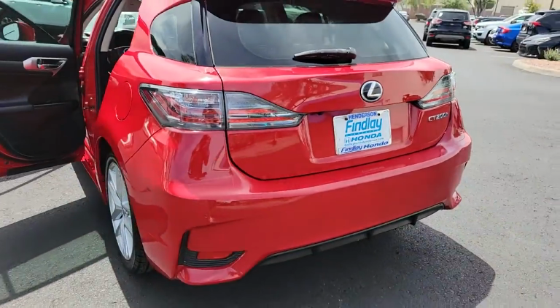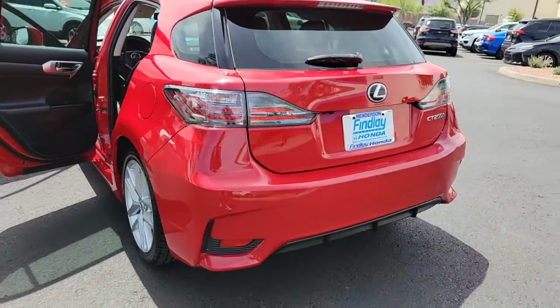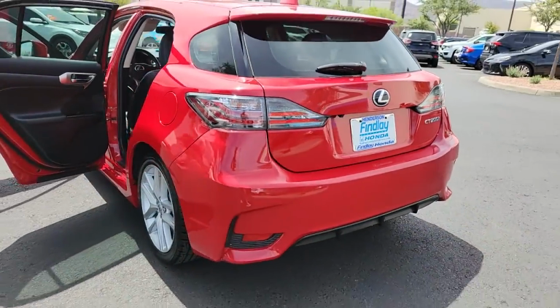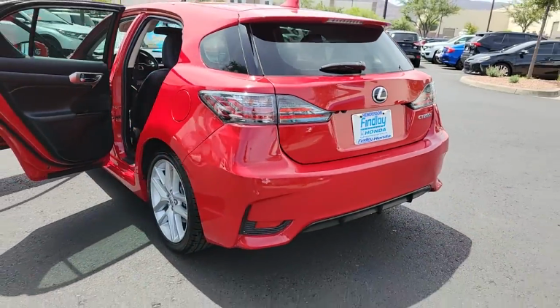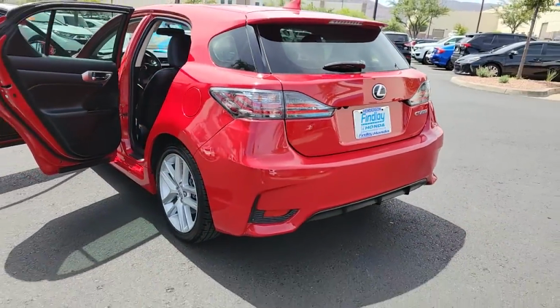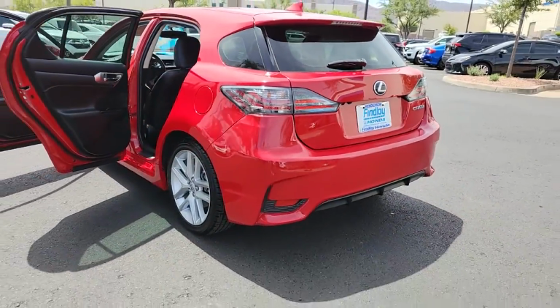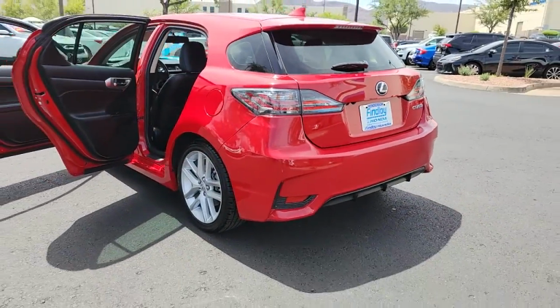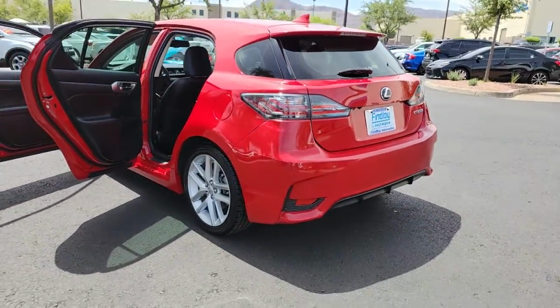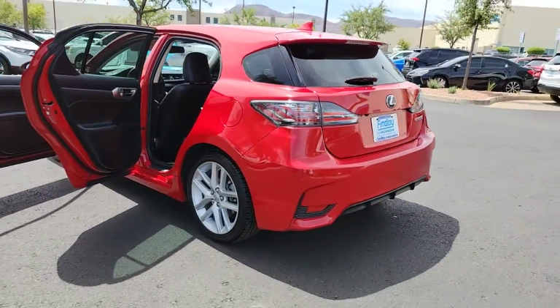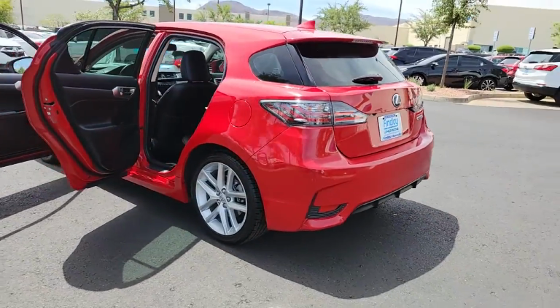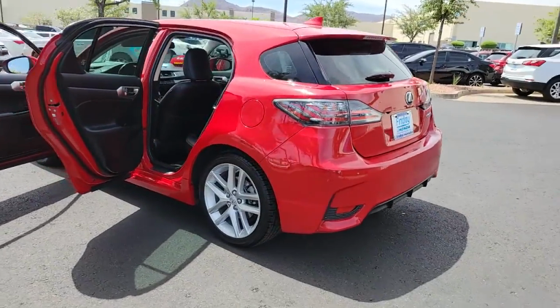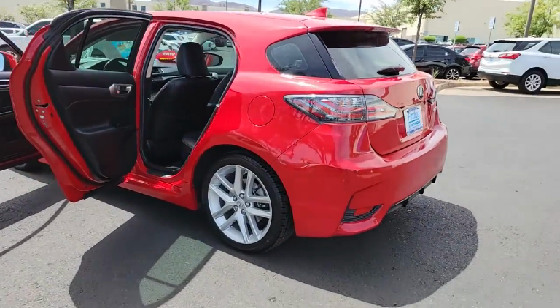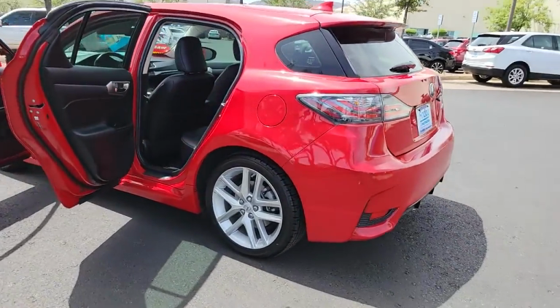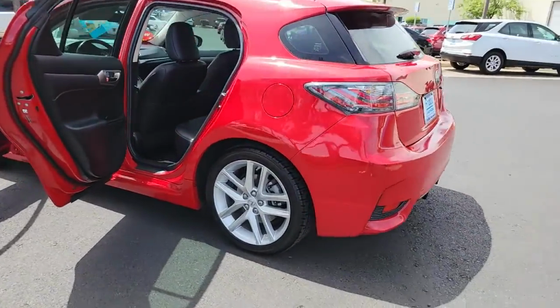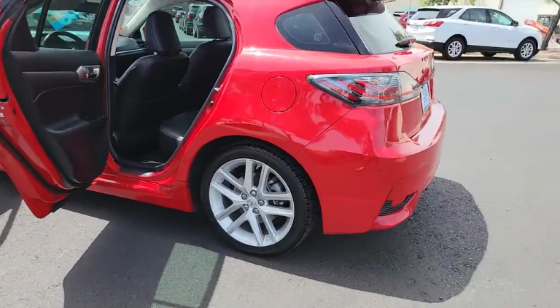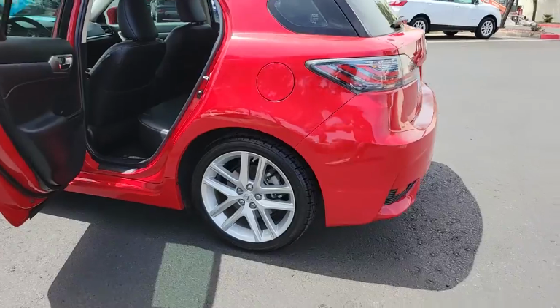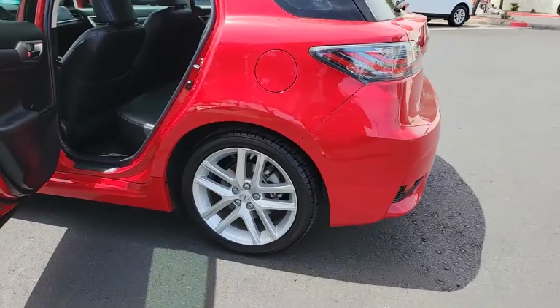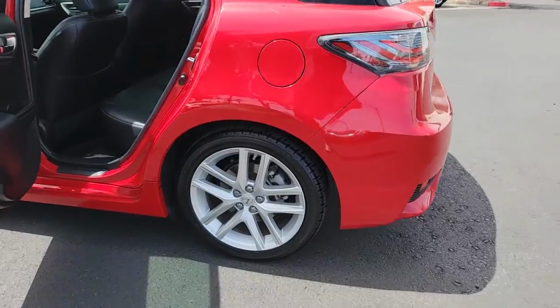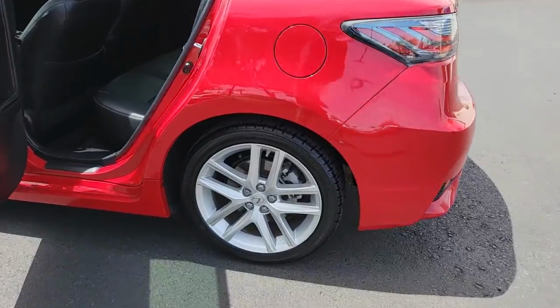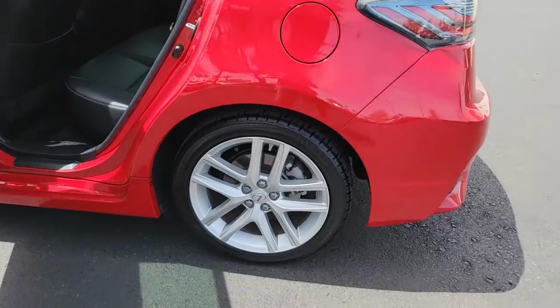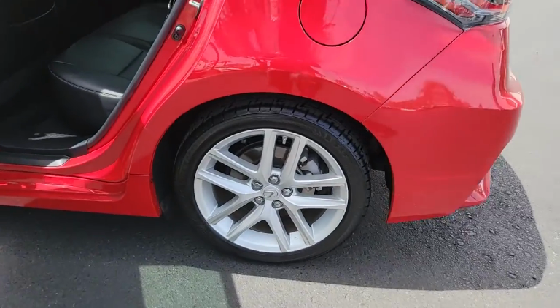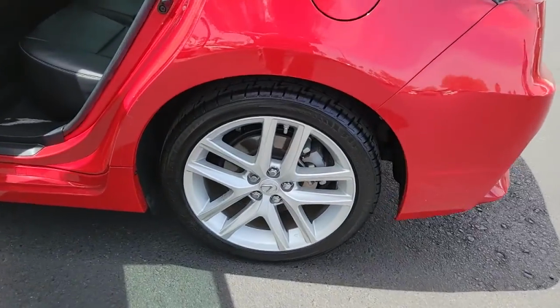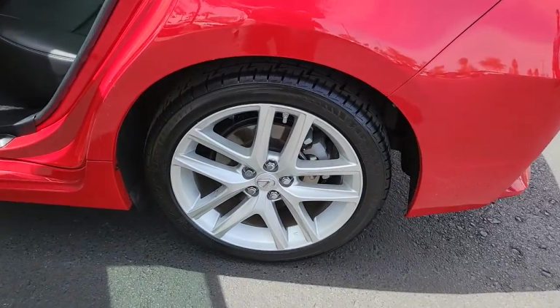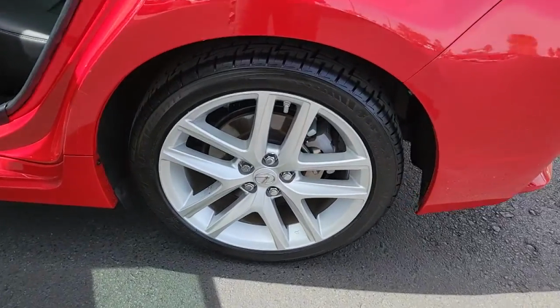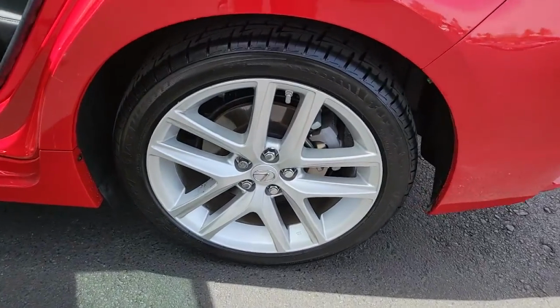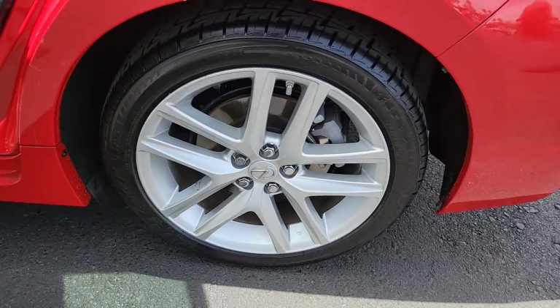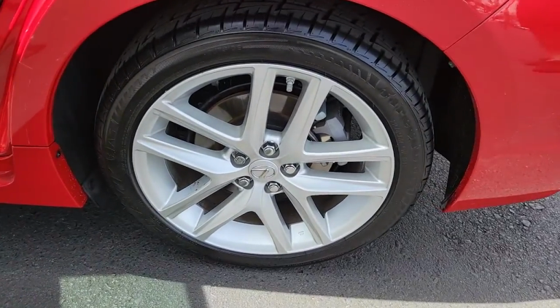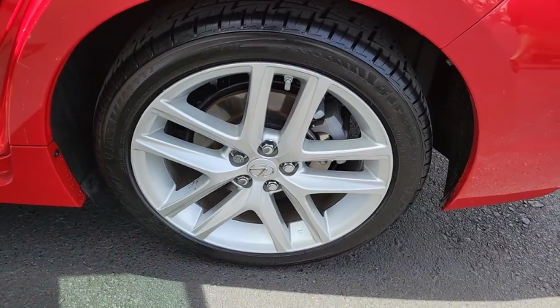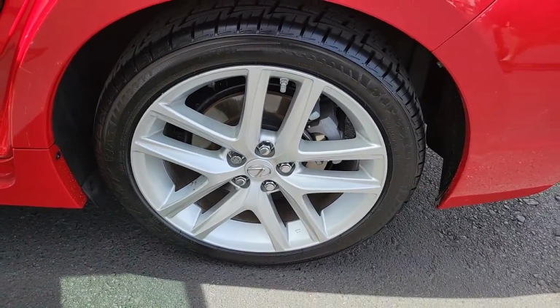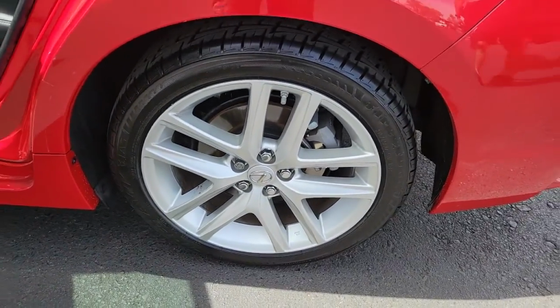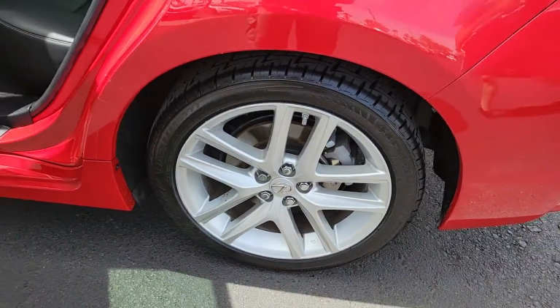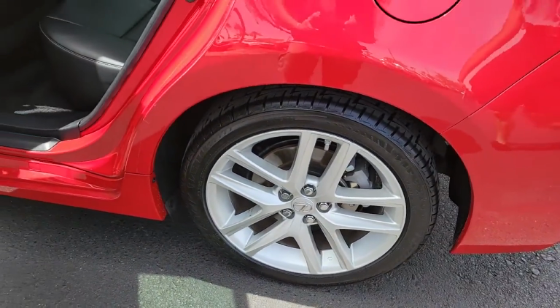tire pressure monitoring system, engine immobilizer, bucket seats. Earth-friendly design meets everyday convenience in this upscale CT.